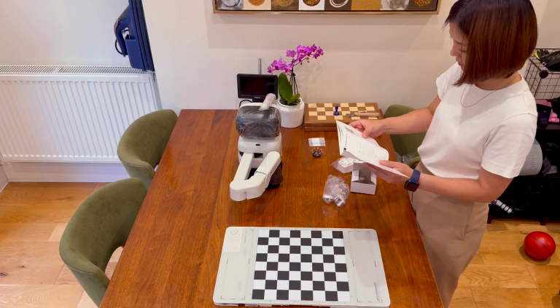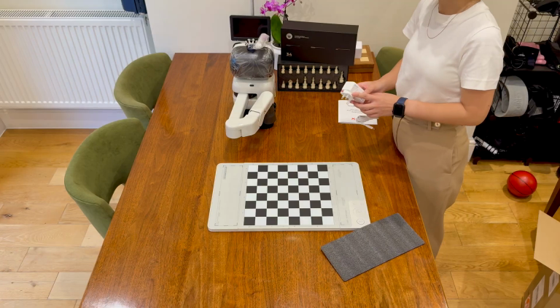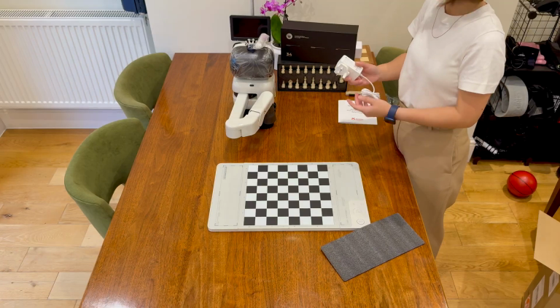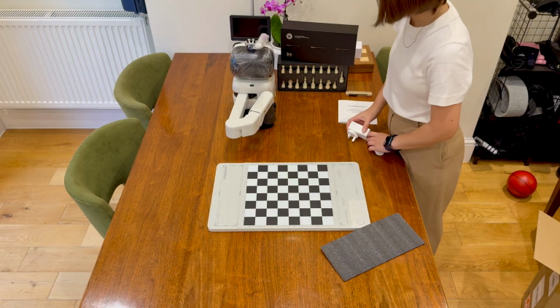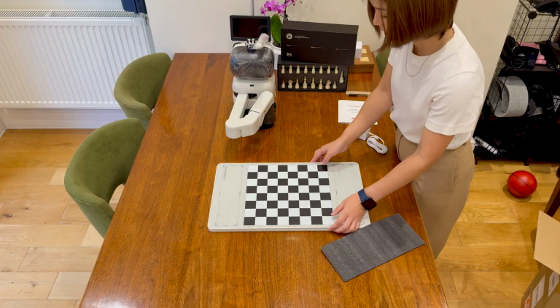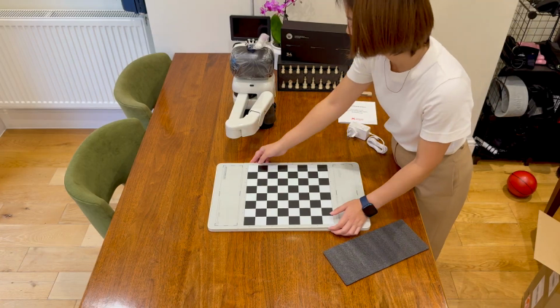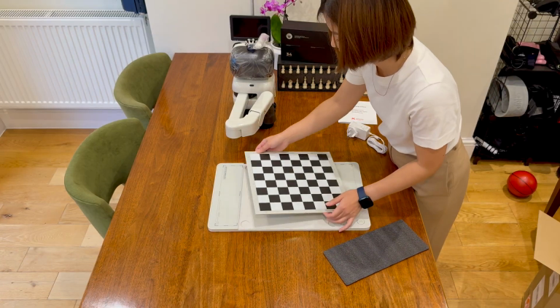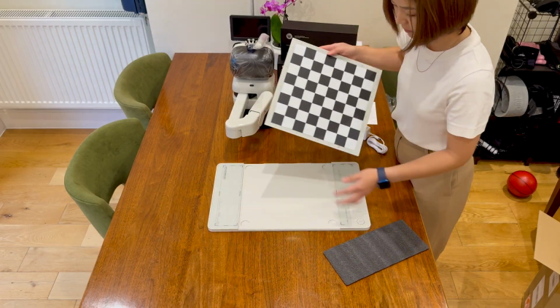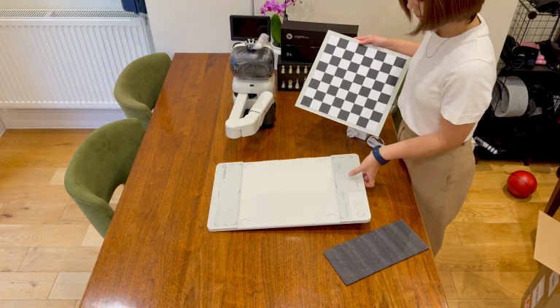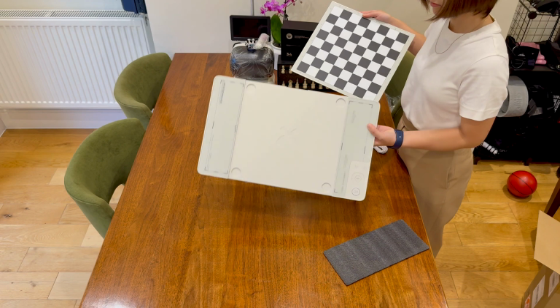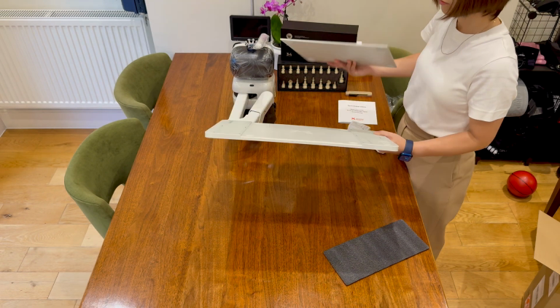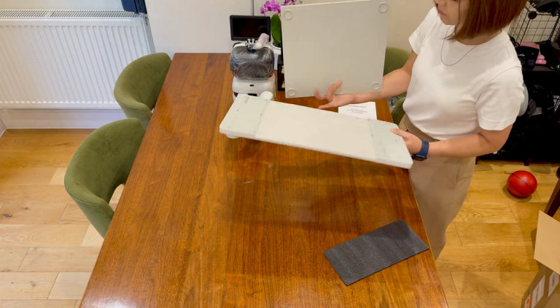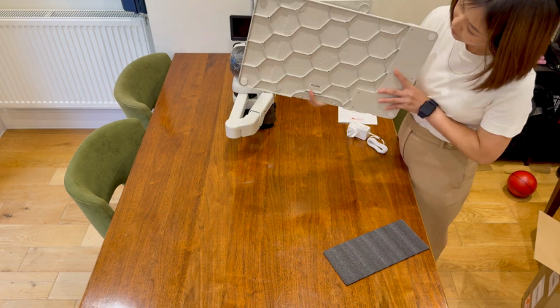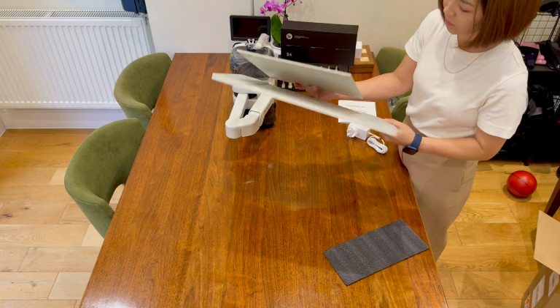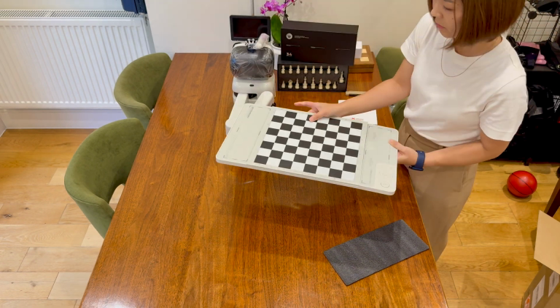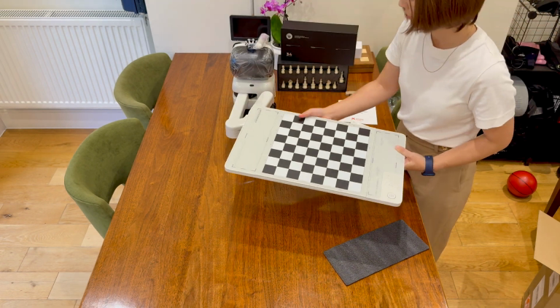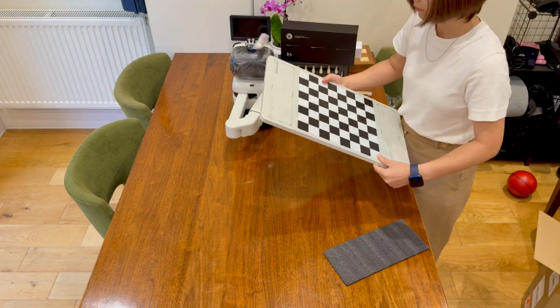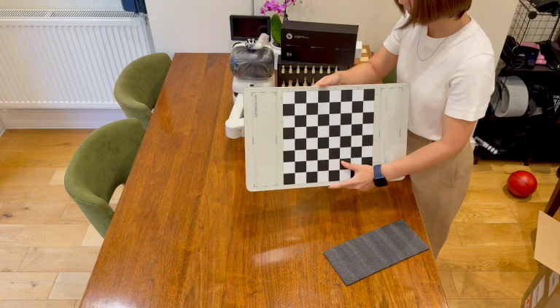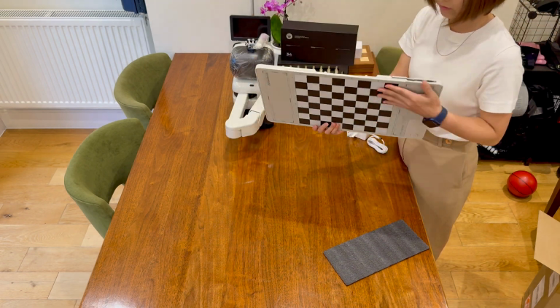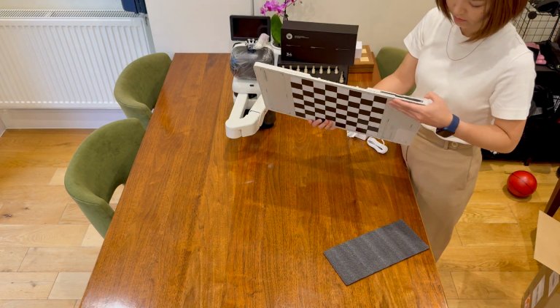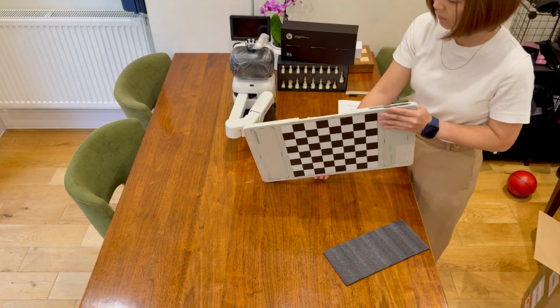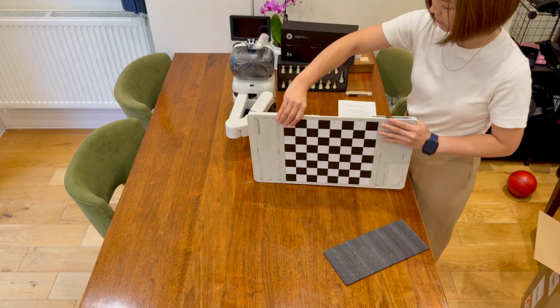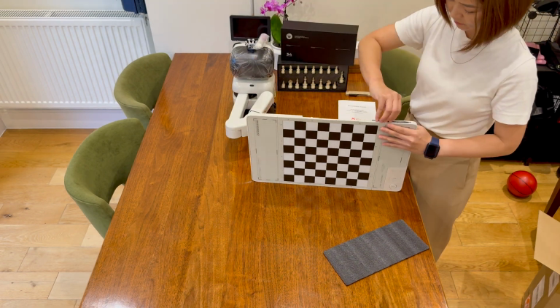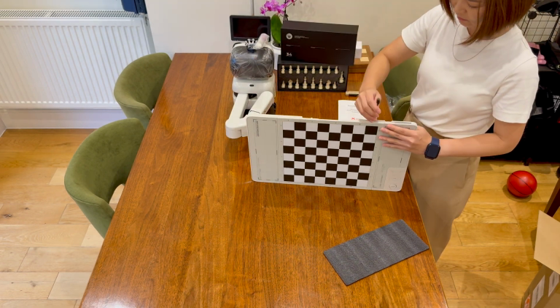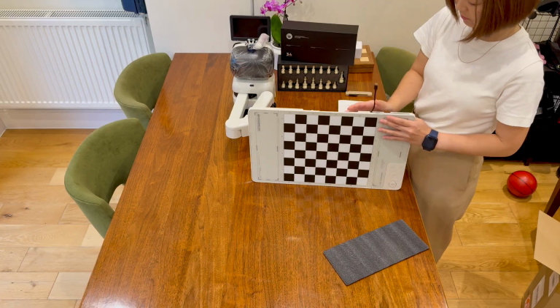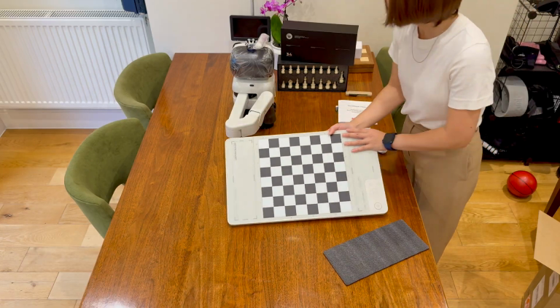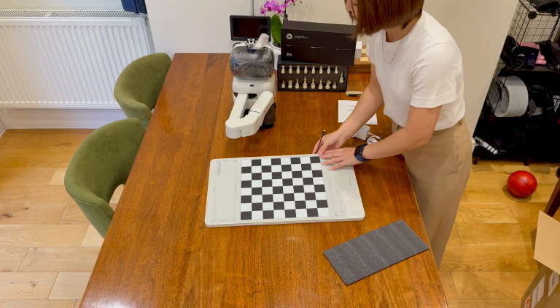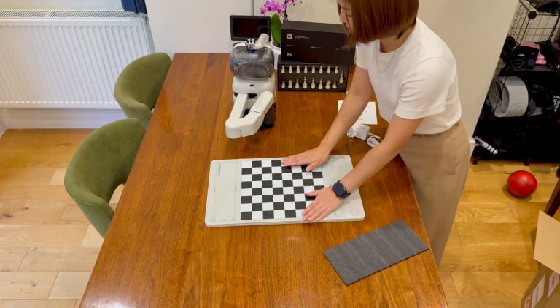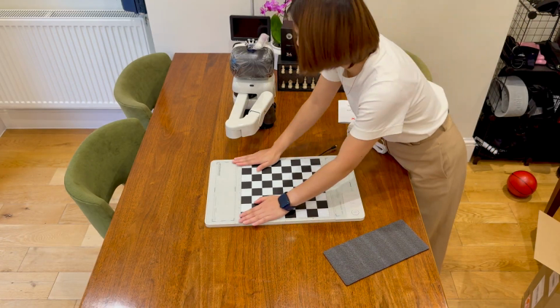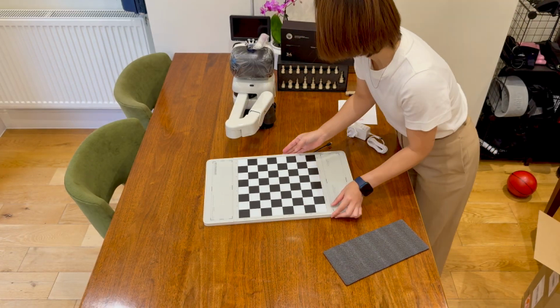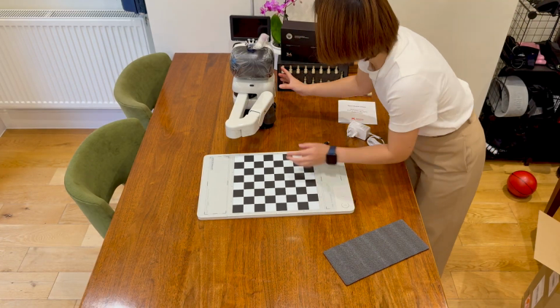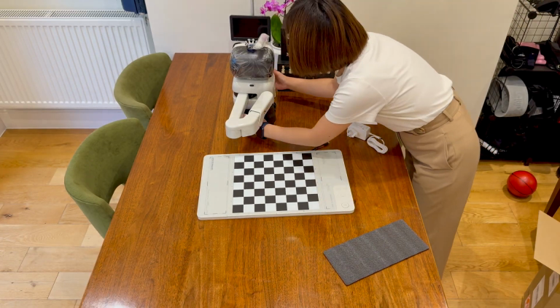Setup is super easy. The chessboard has a built-in cable that connects to the robot body, then you add the AC adapter — that's it. The board and base fit together perfectly so nothing slides around.